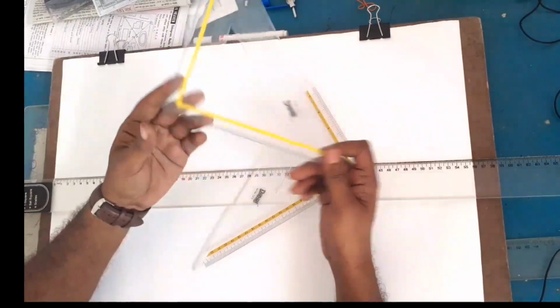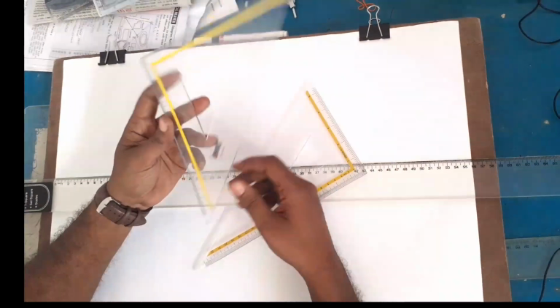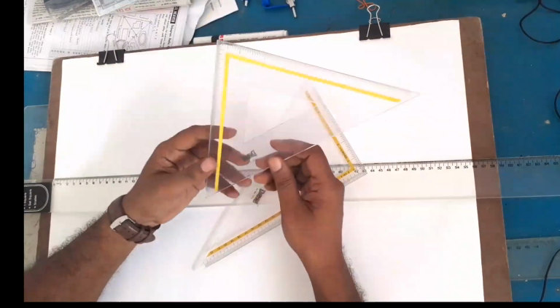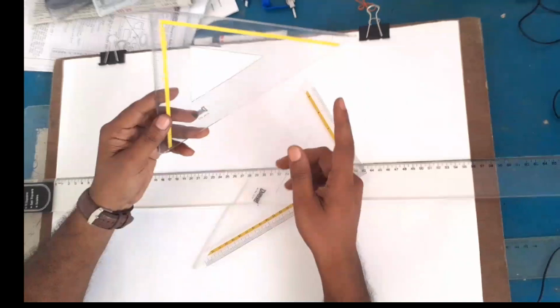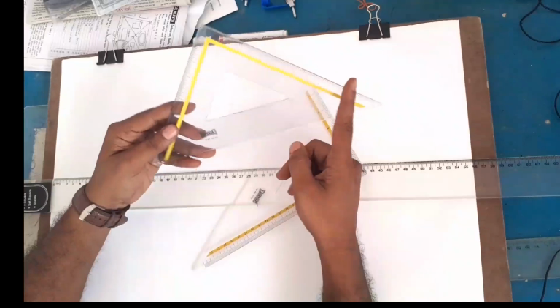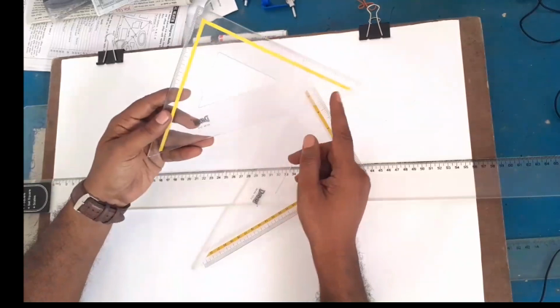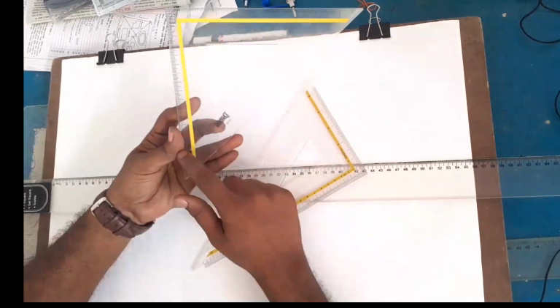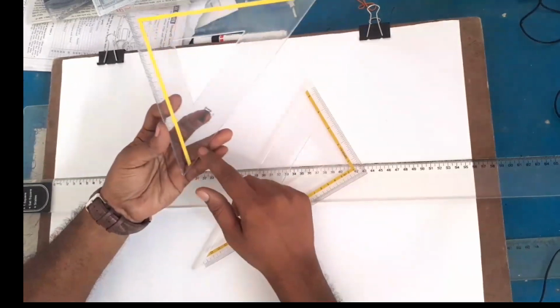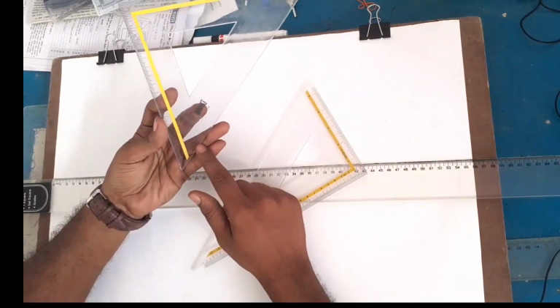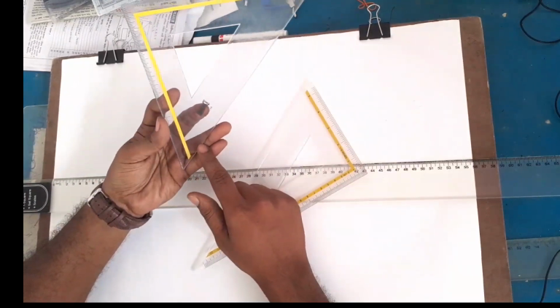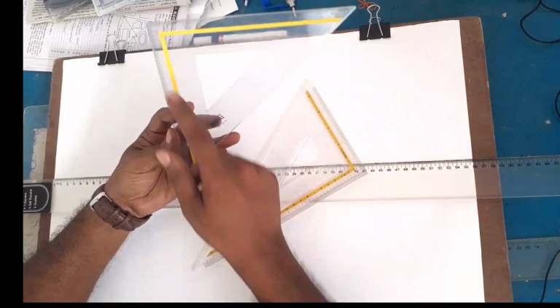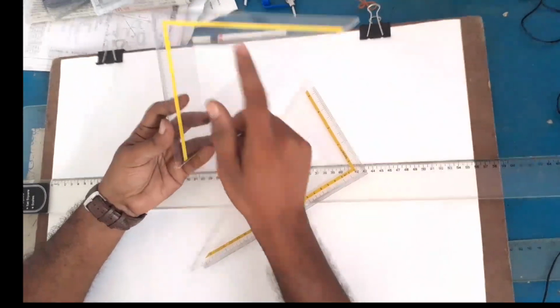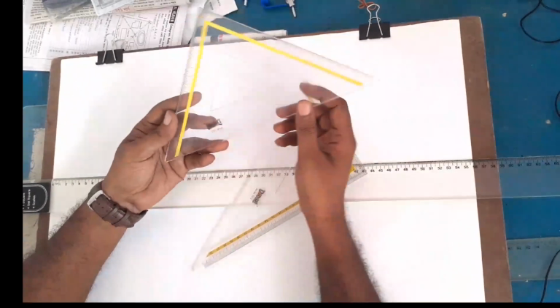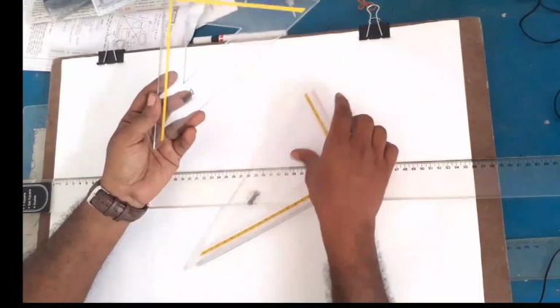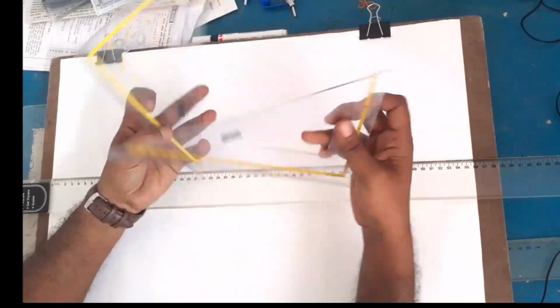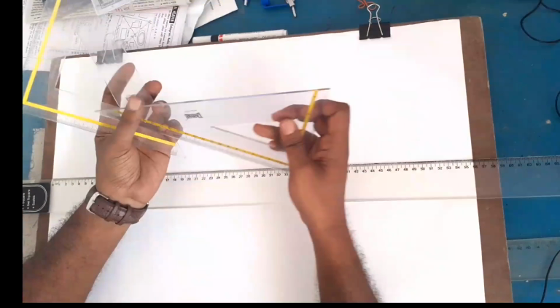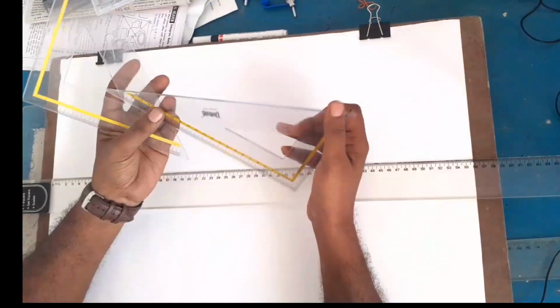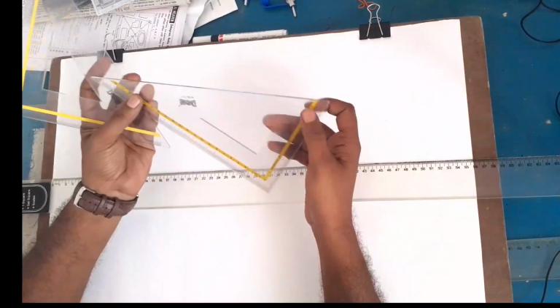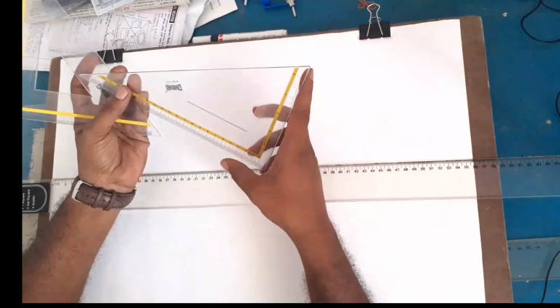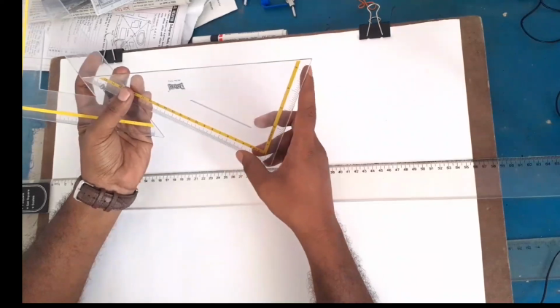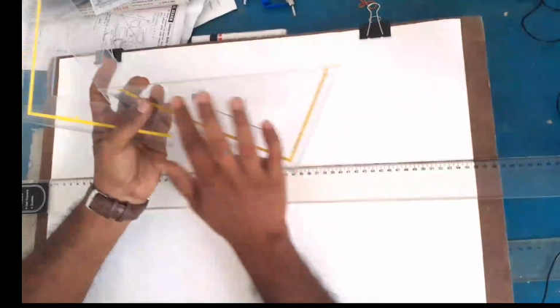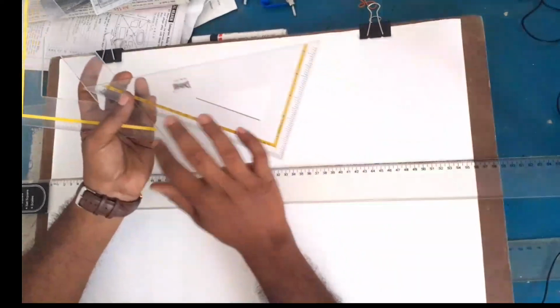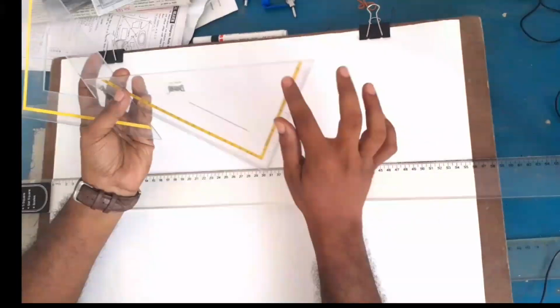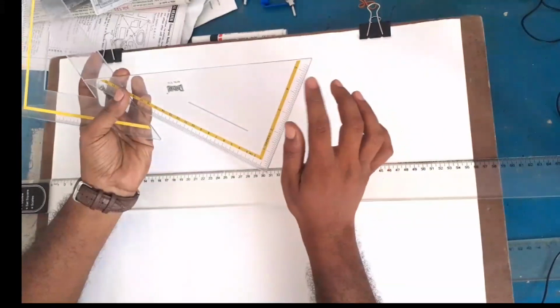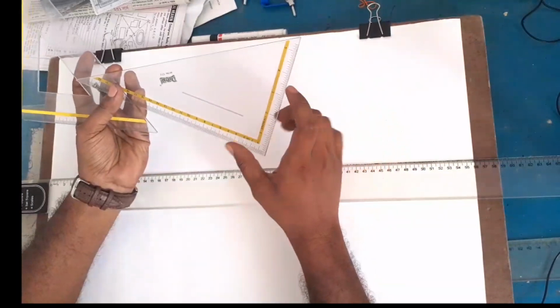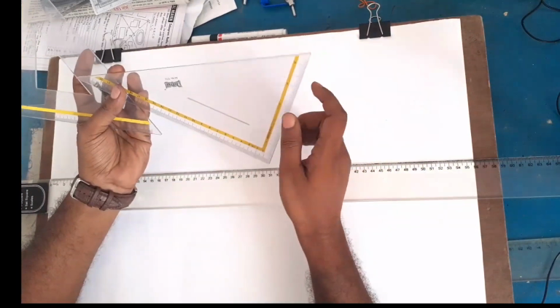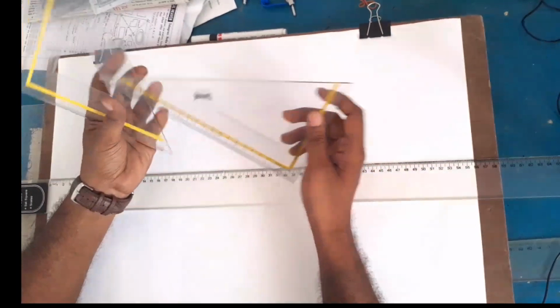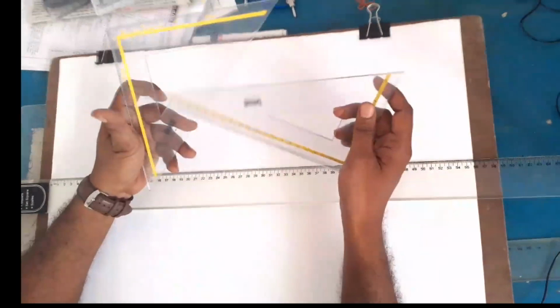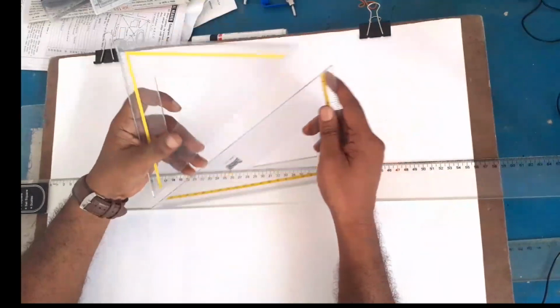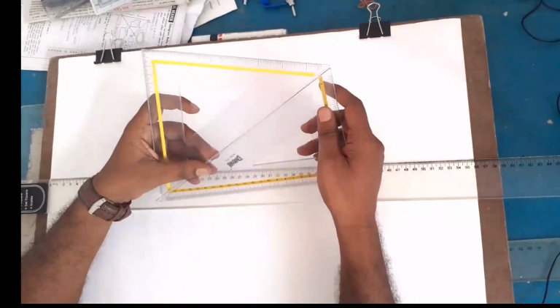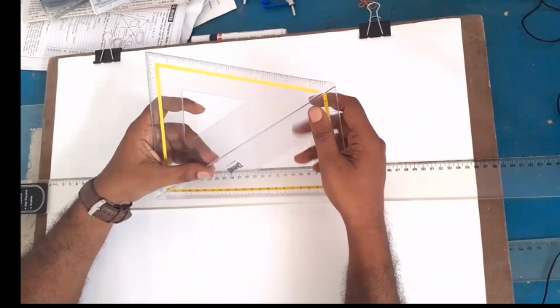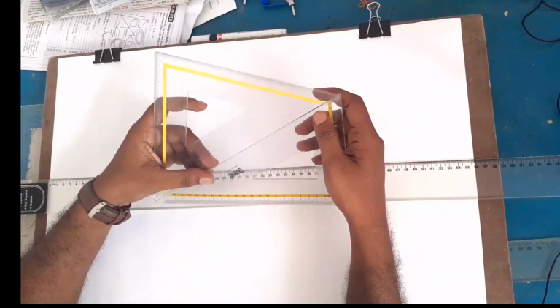This set is 45 degrees and 90 degrees, and this one is 30 degrees and 60 degrees, and it is 90 degrees. This is a set of 2 set squares, and we will start with these.